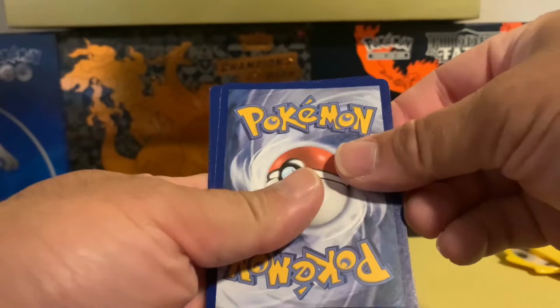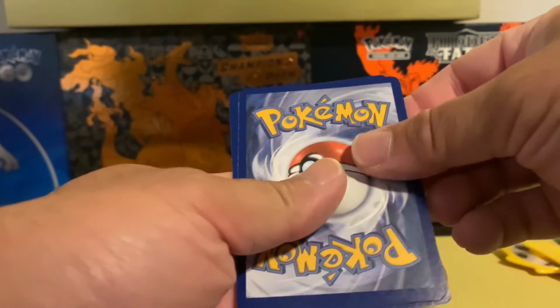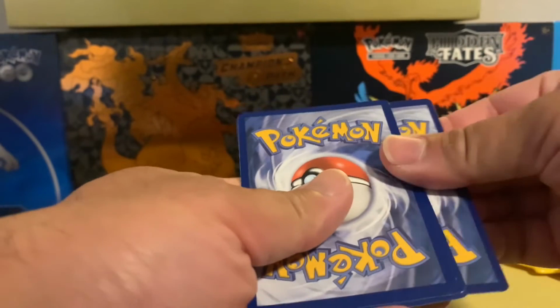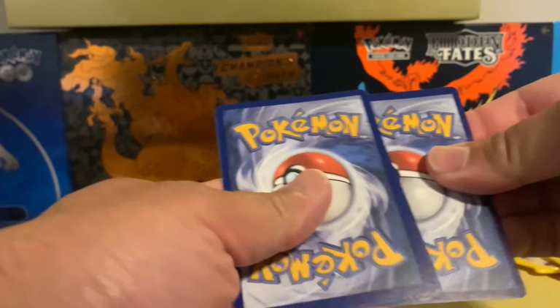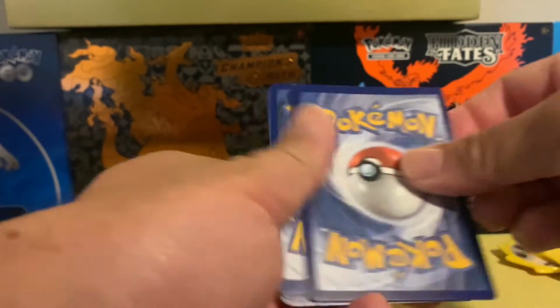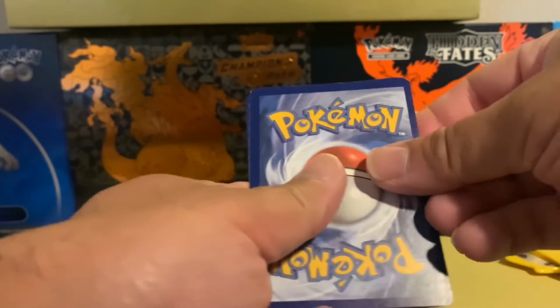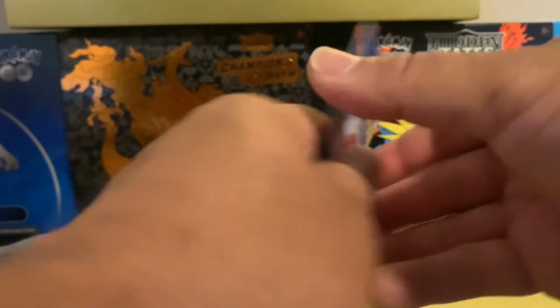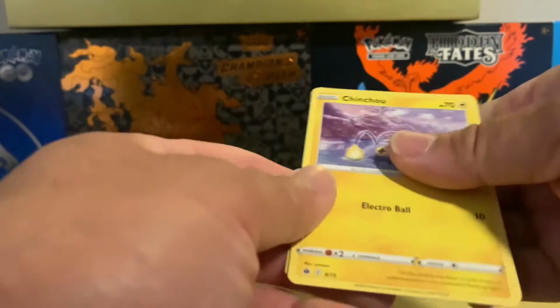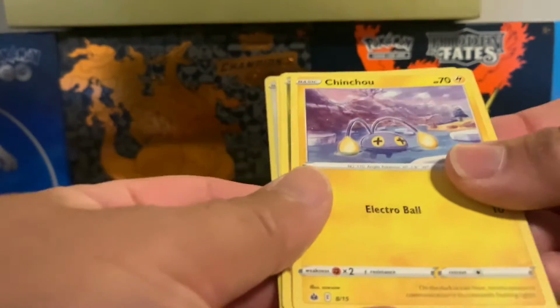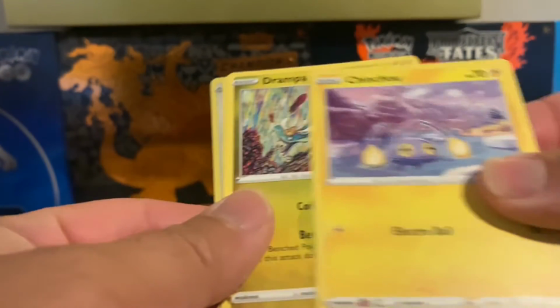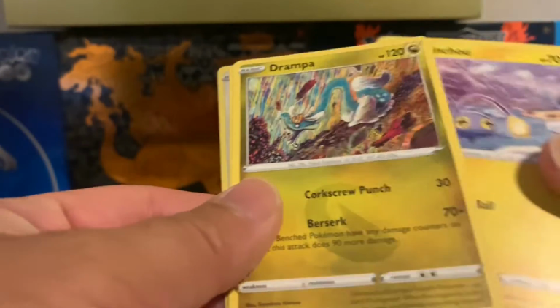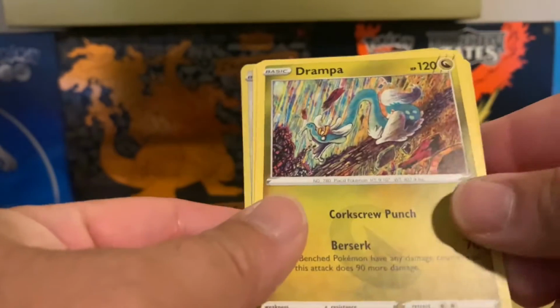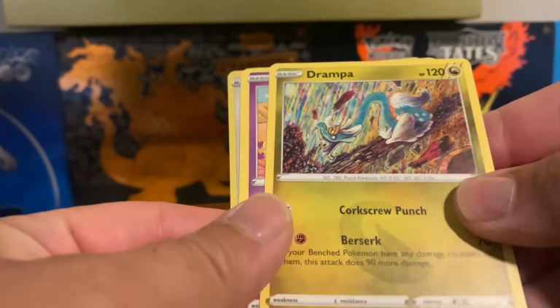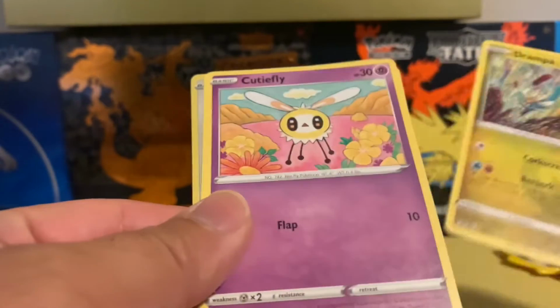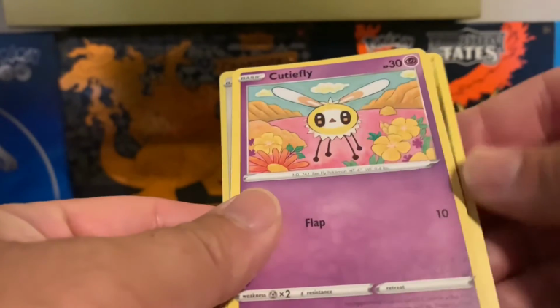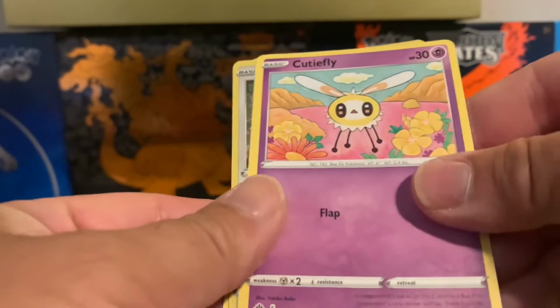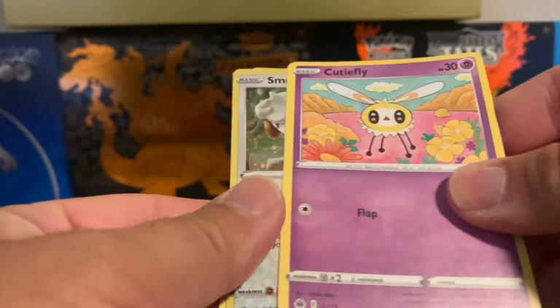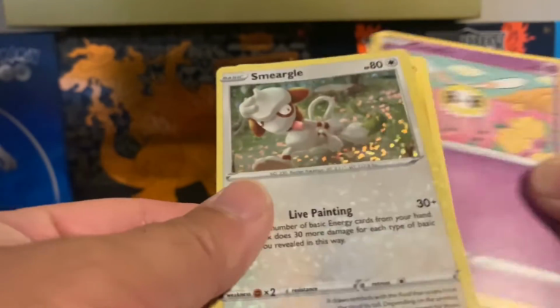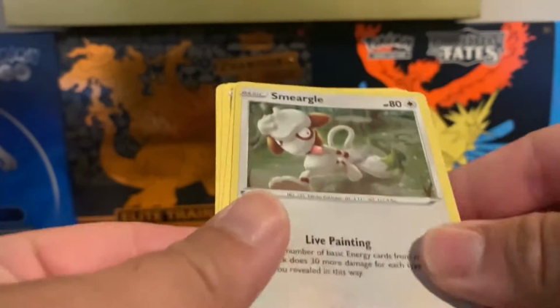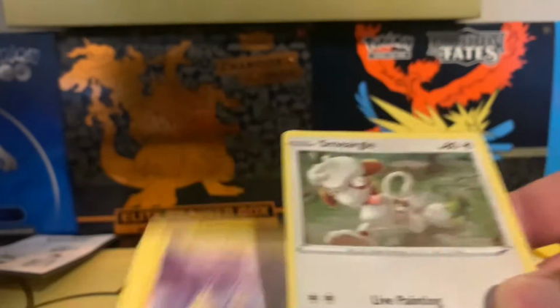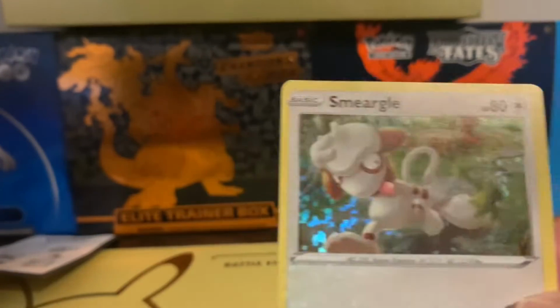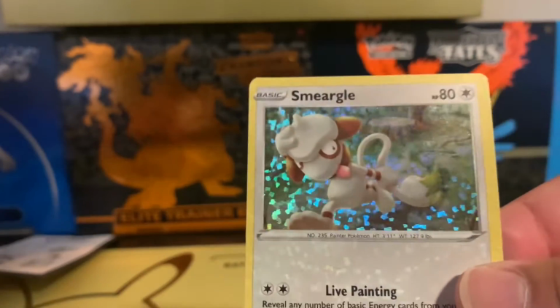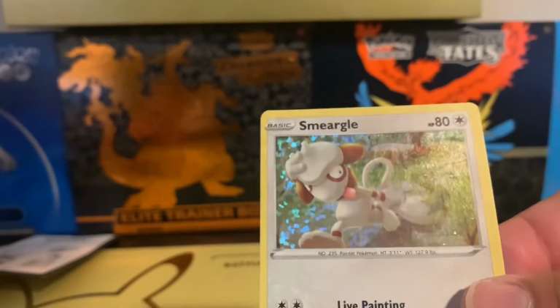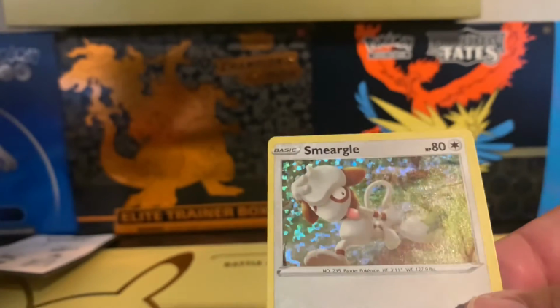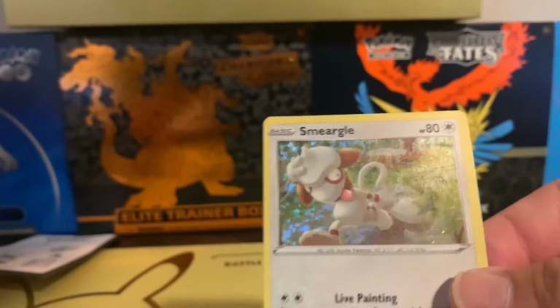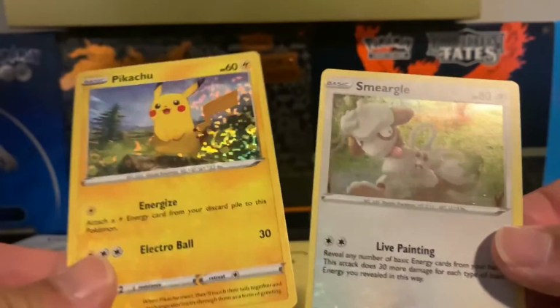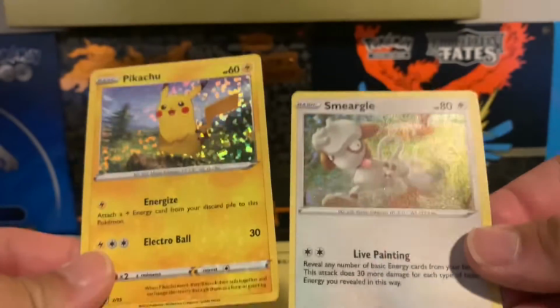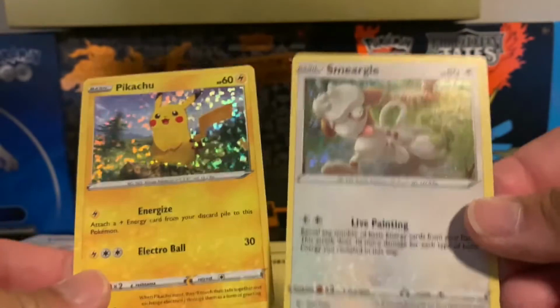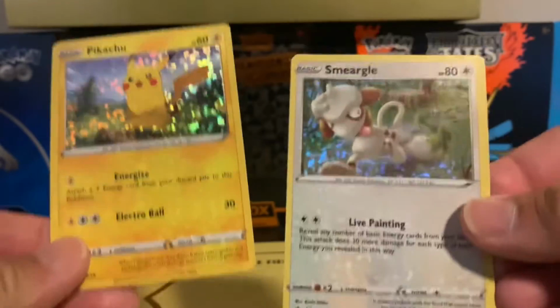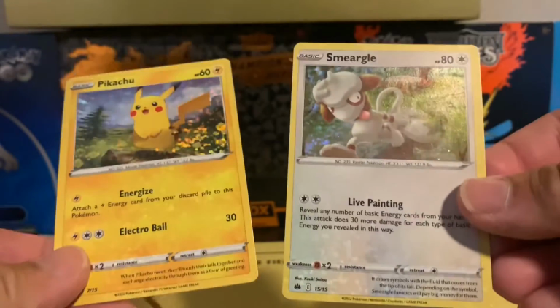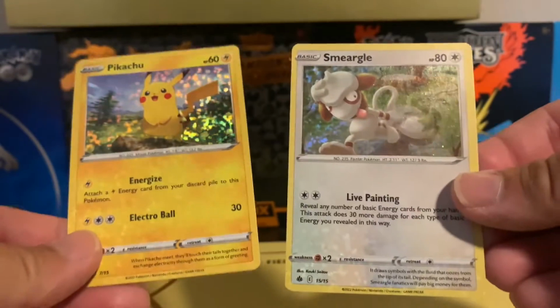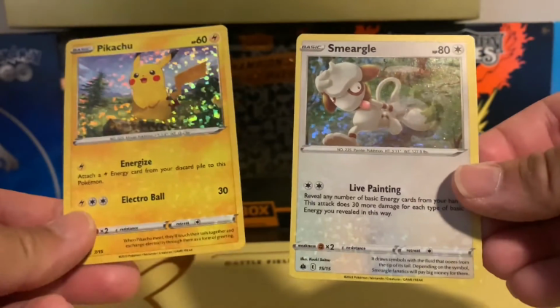I think it's just one in the back. Got Chinchino, Drampa, Cutiefly, and a Smeargle. Look at that, that's pretty cool. I got a Pikachu and a Smeargle.